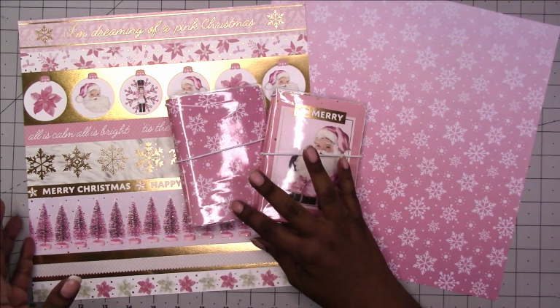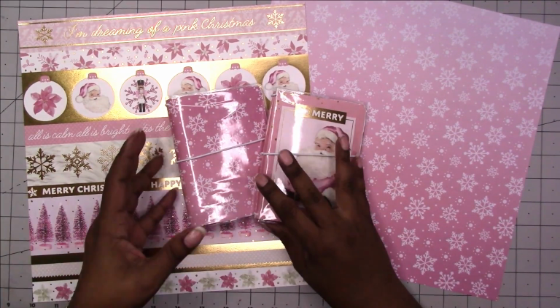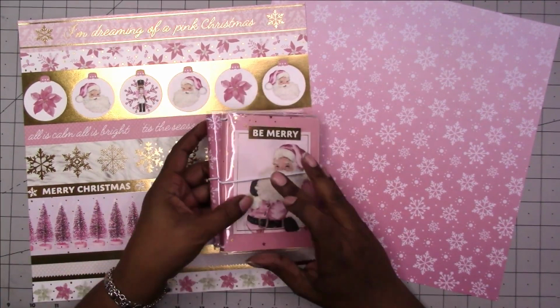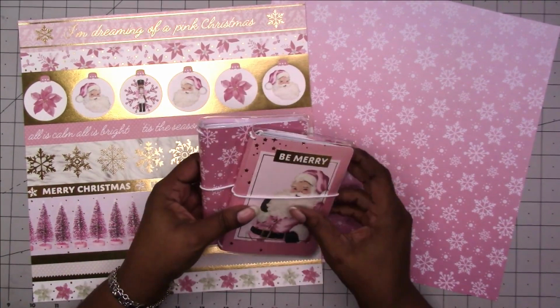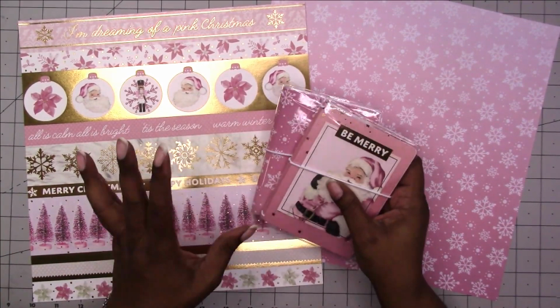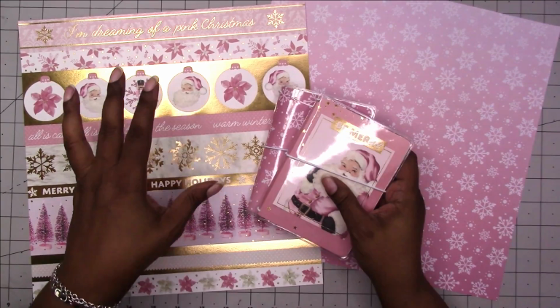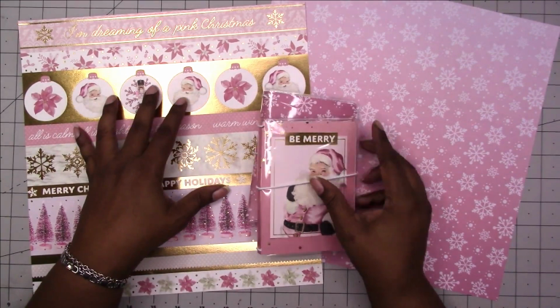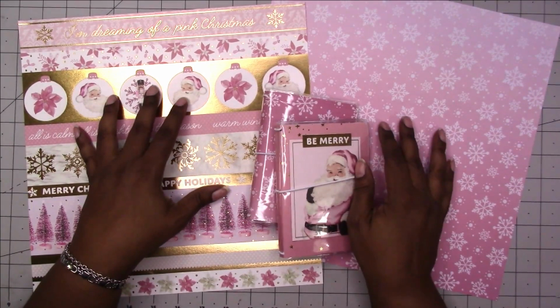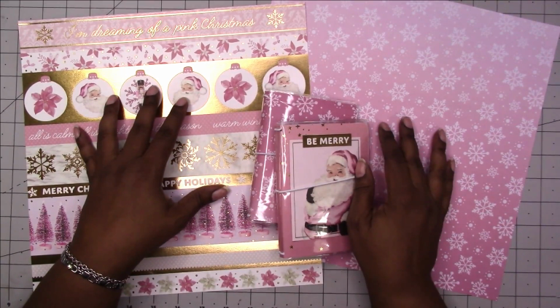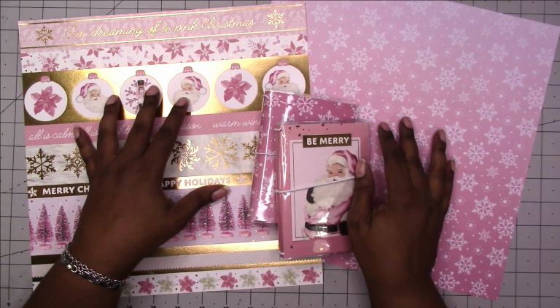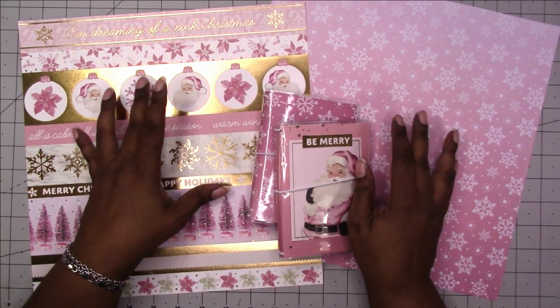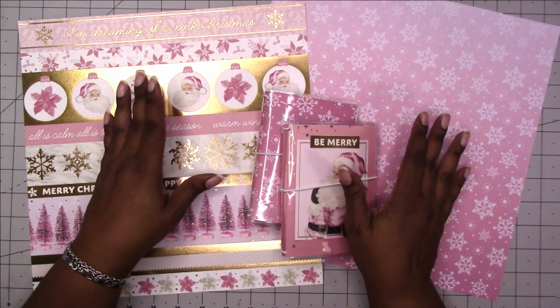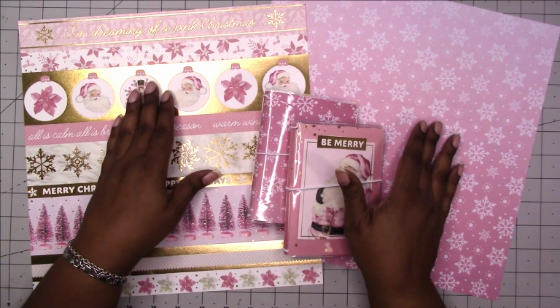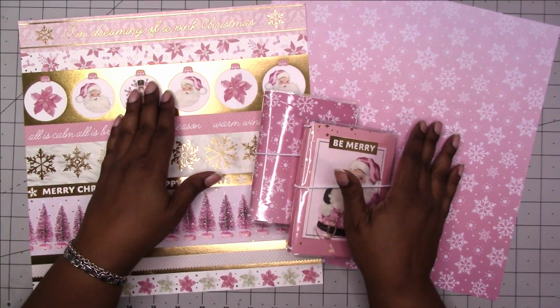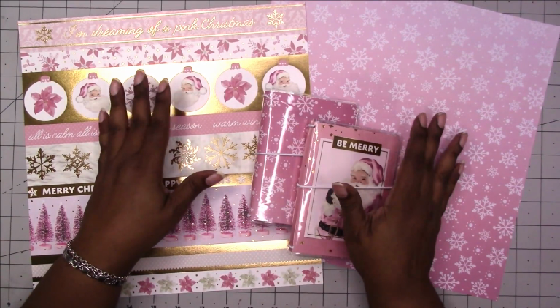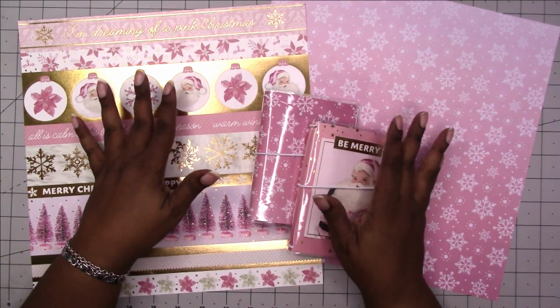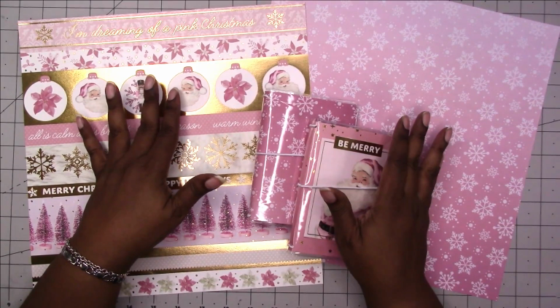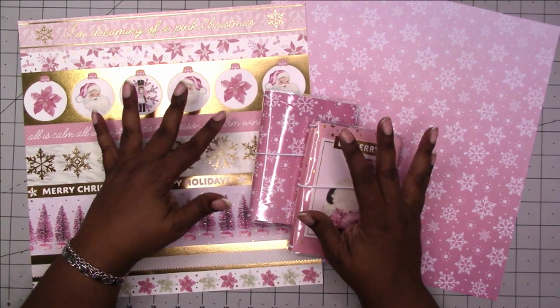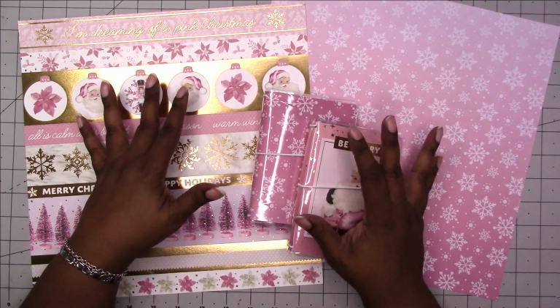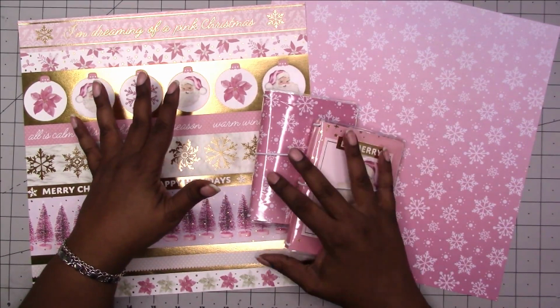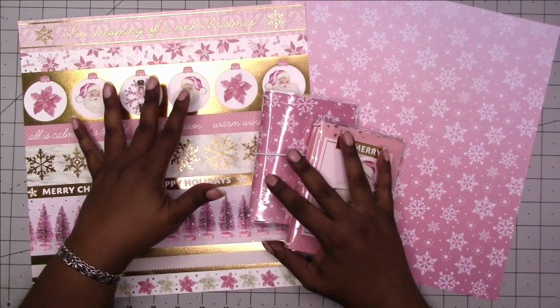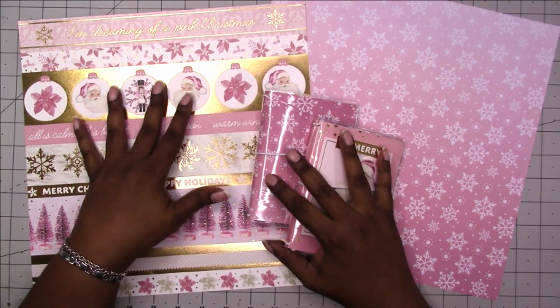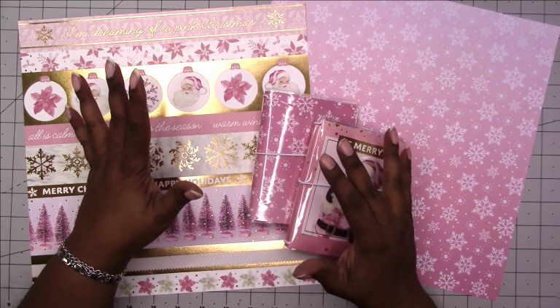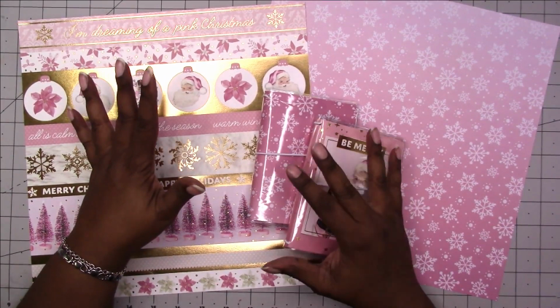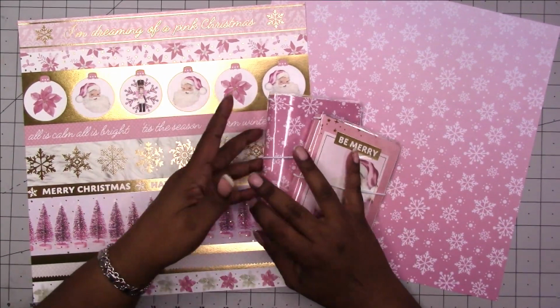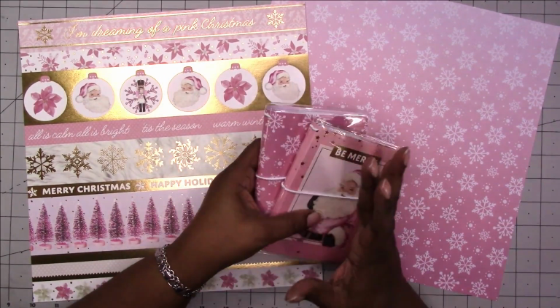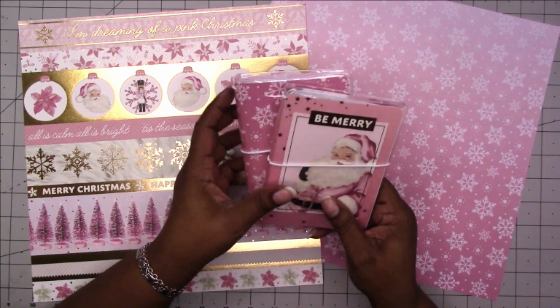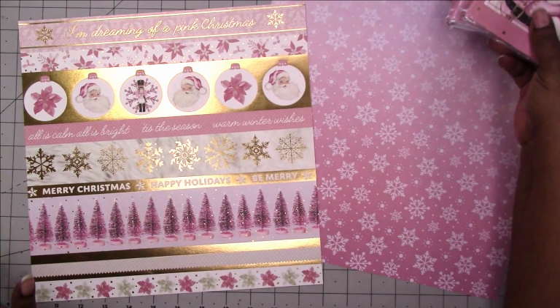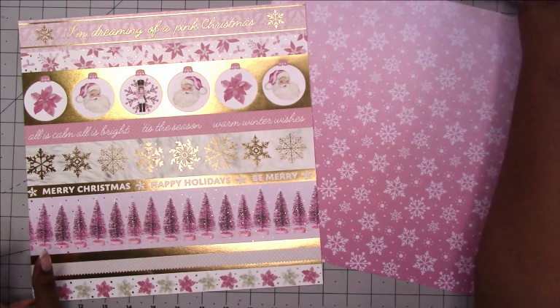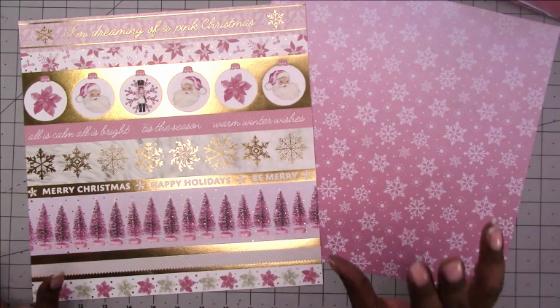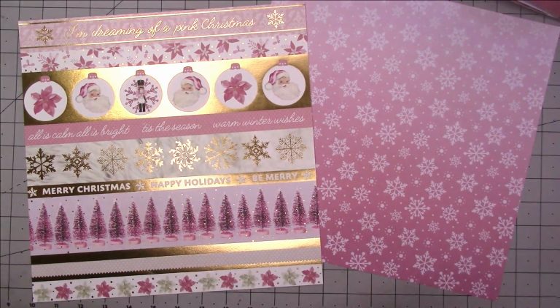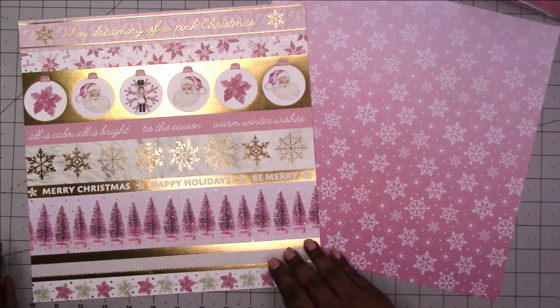I'm going to go ahead and make folders for each of these and I'm not going to use a template or a cut file. I'm going to walk through how you do this.